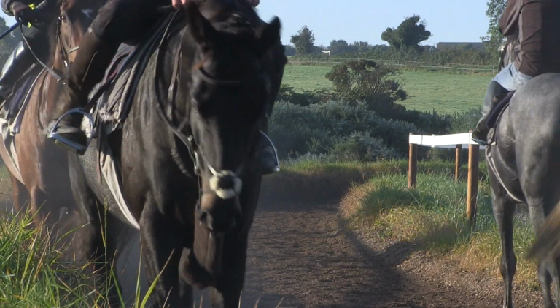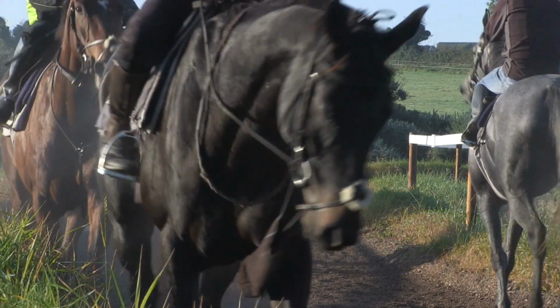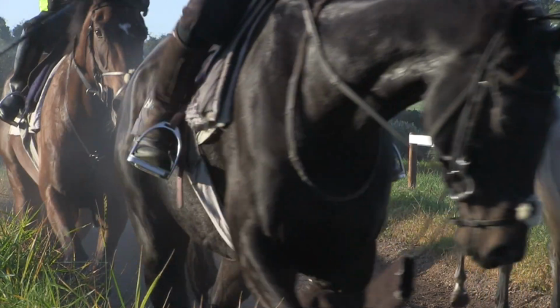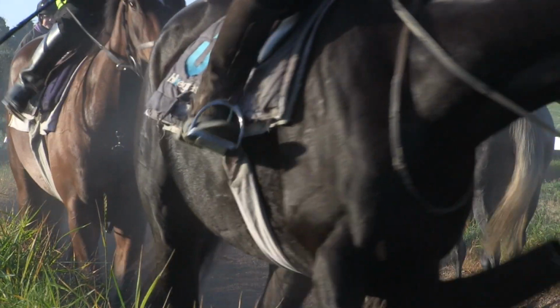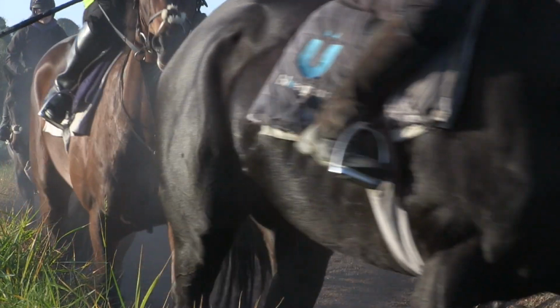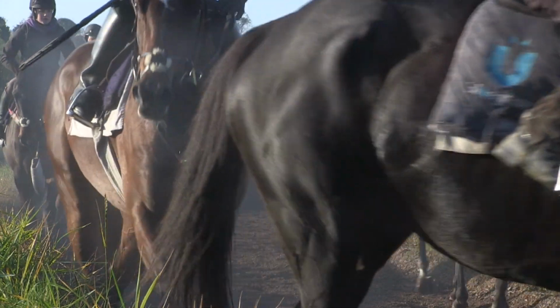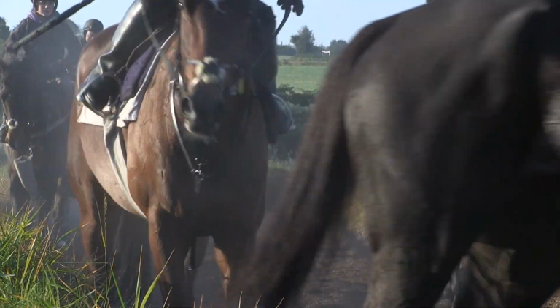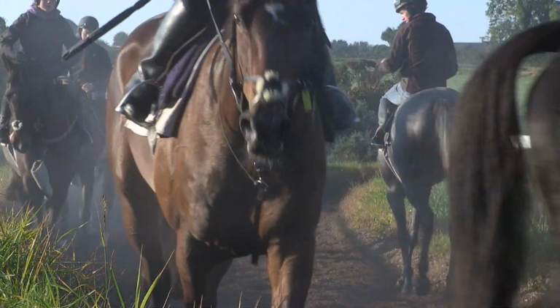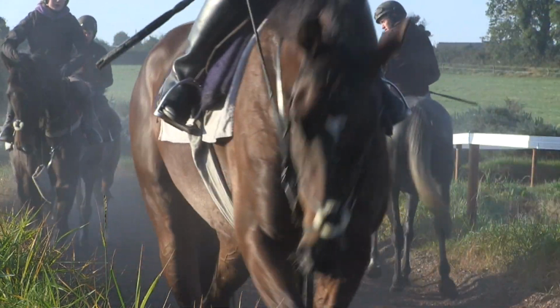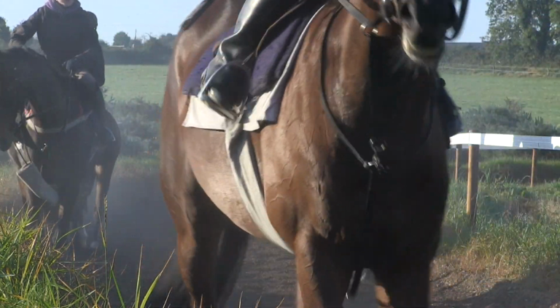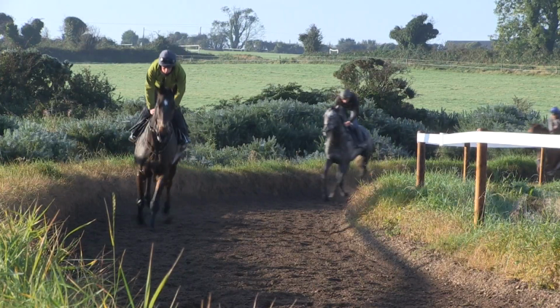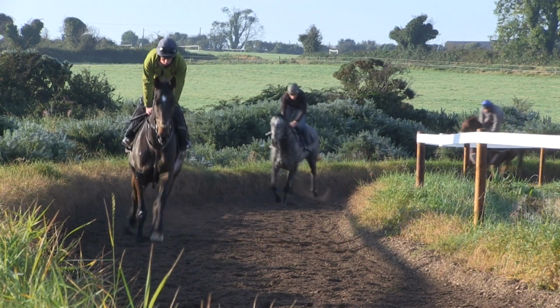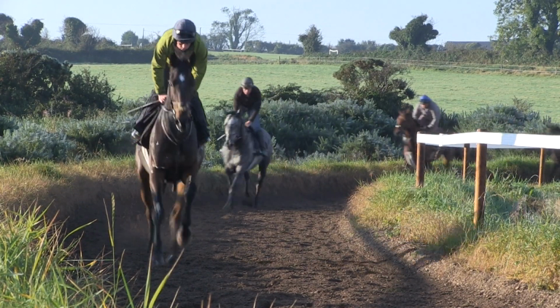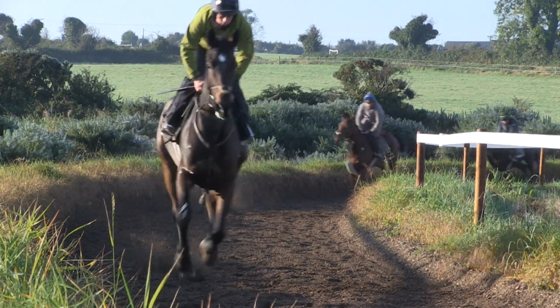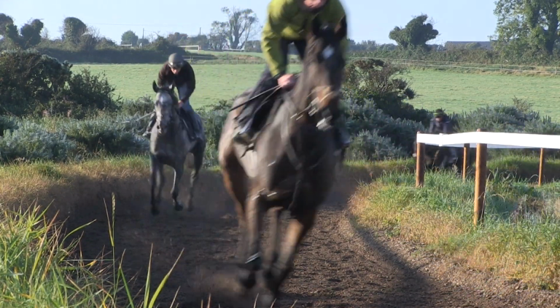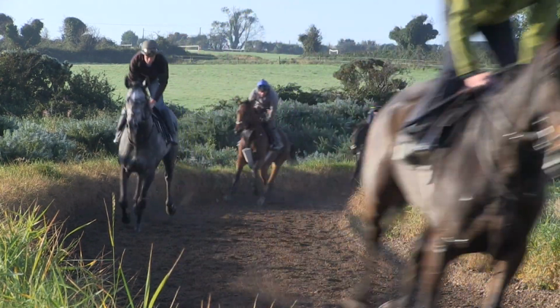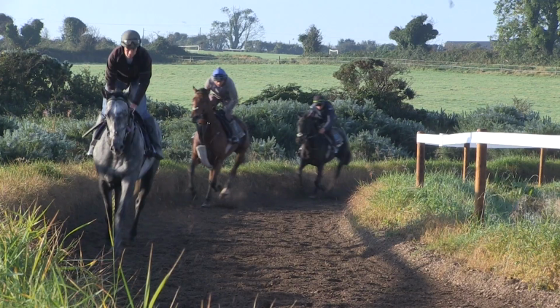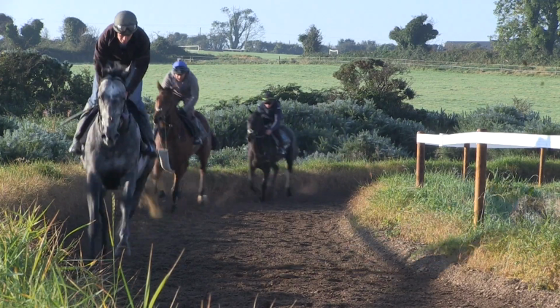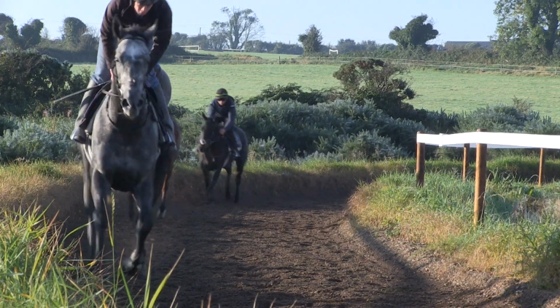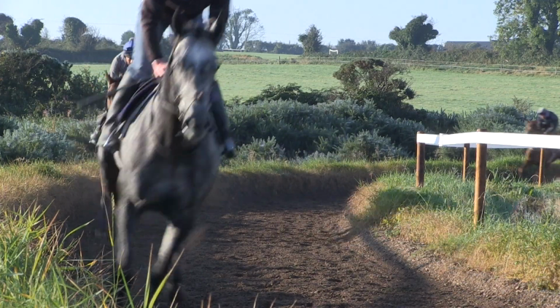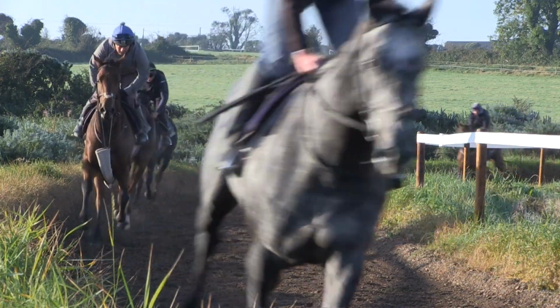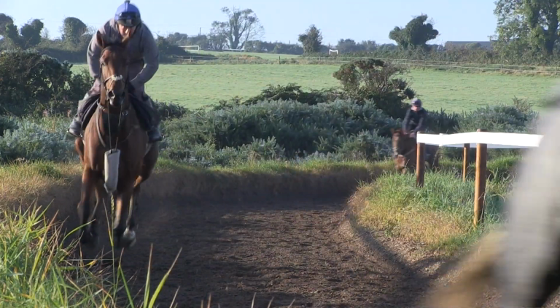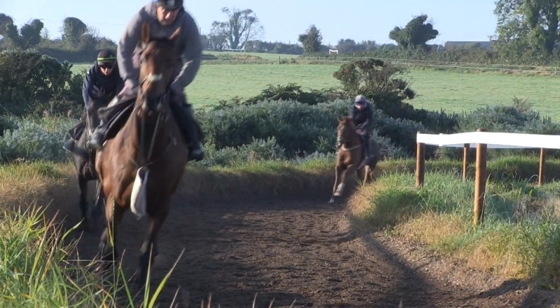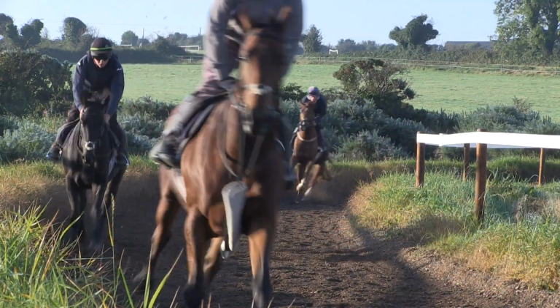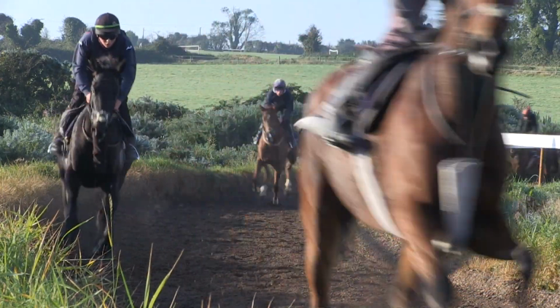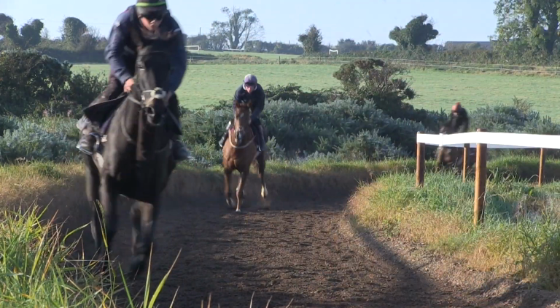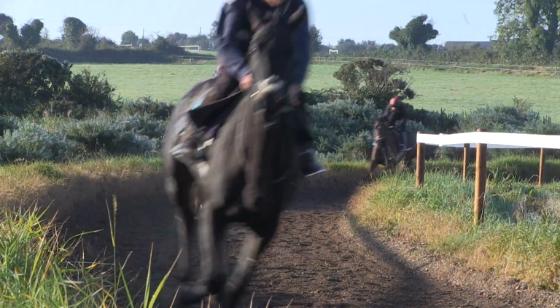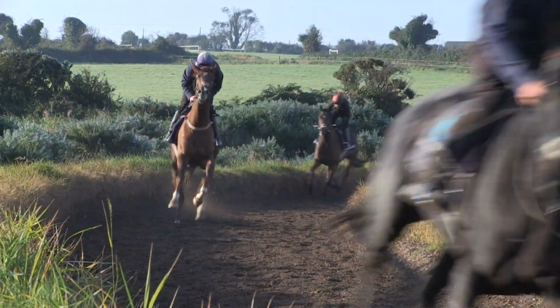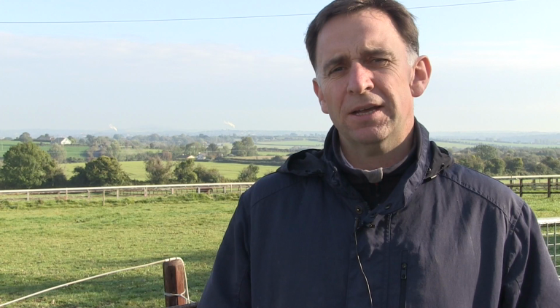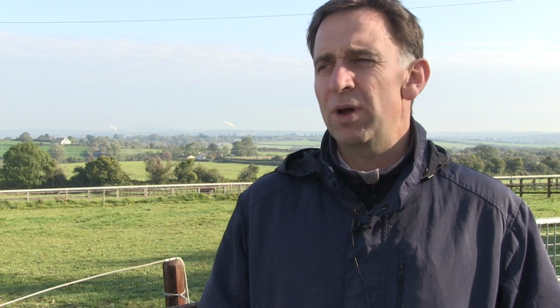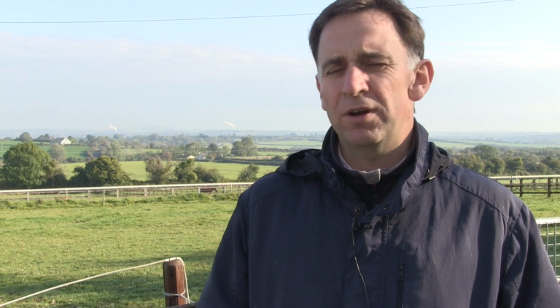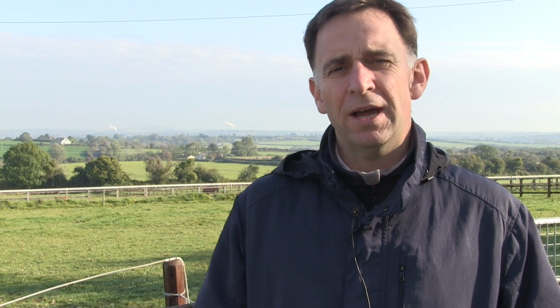You can see the horses here having an easy day on the round gallop, on the round woodchip. They're just hacking away, trying to get them to switch off. They had a busy day yesterday on a work morning, so now they're just hacking away, trying to relax.